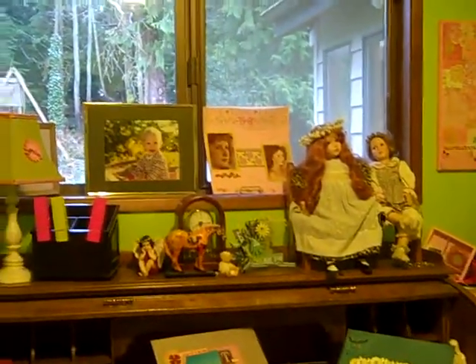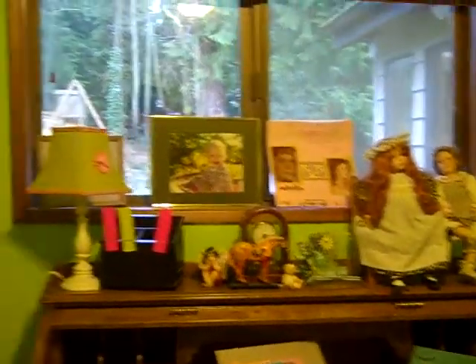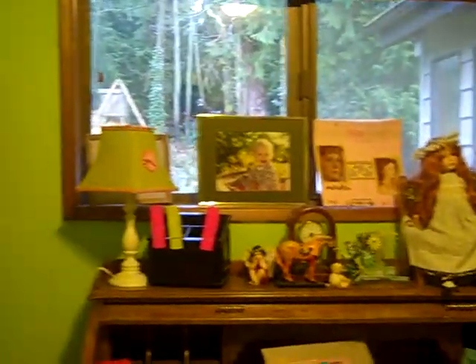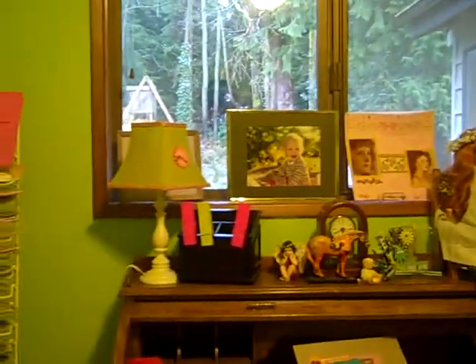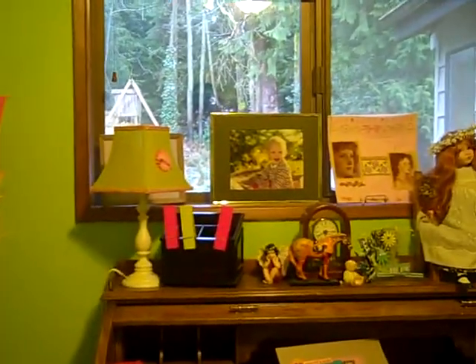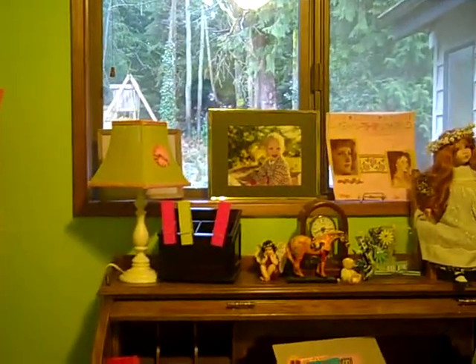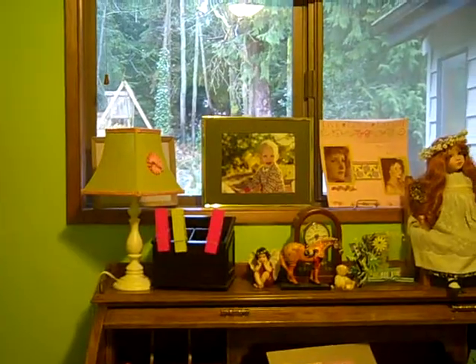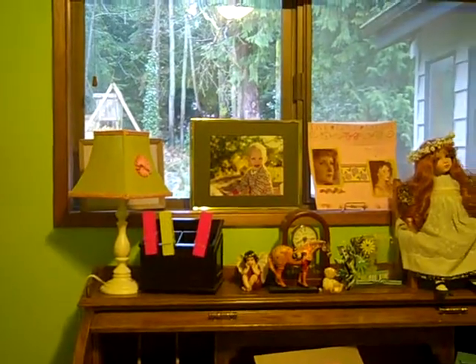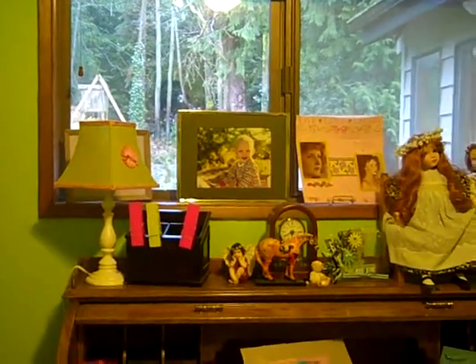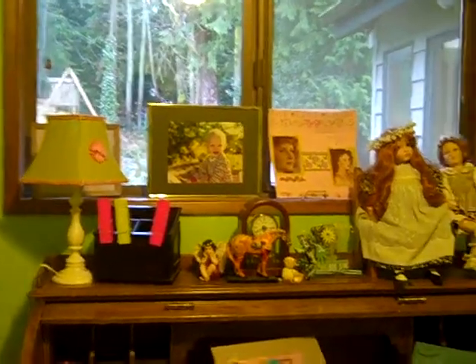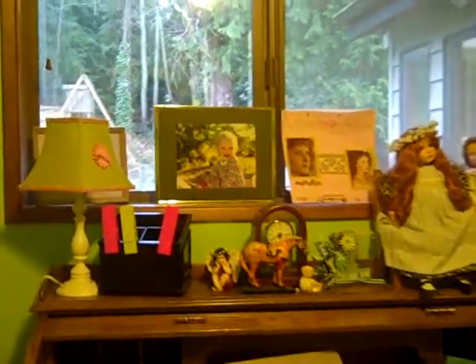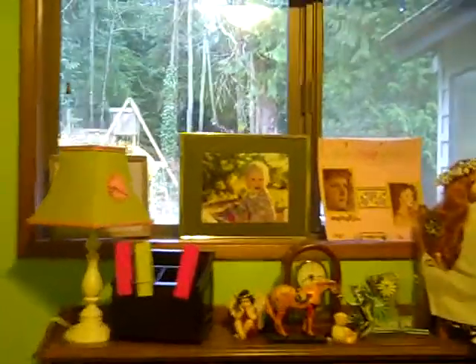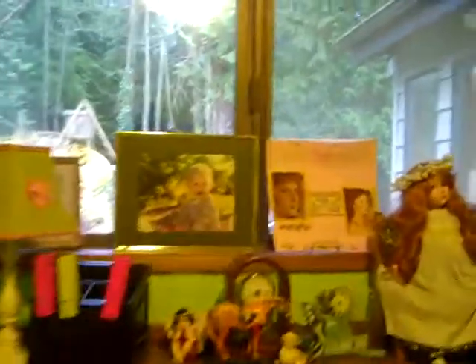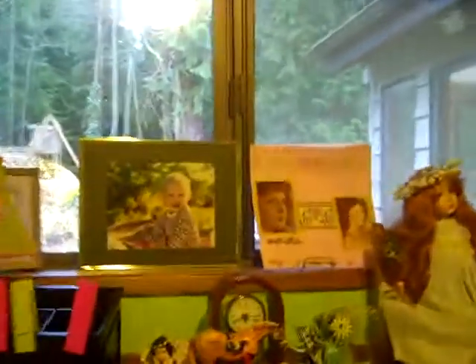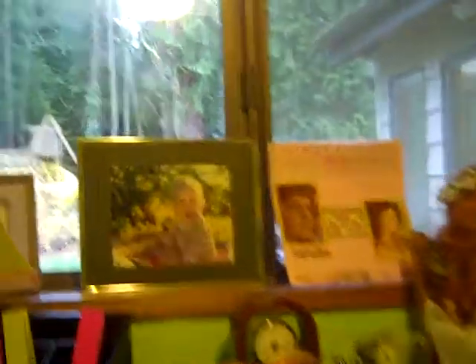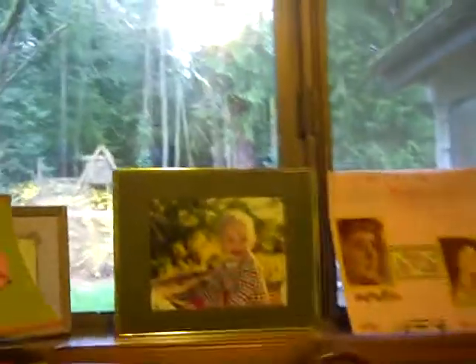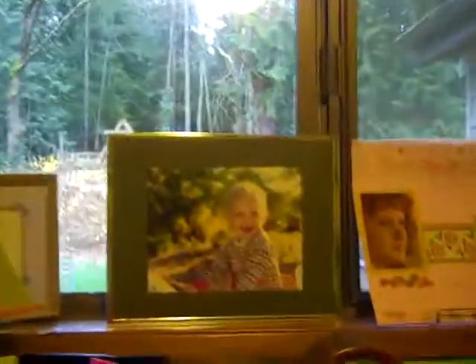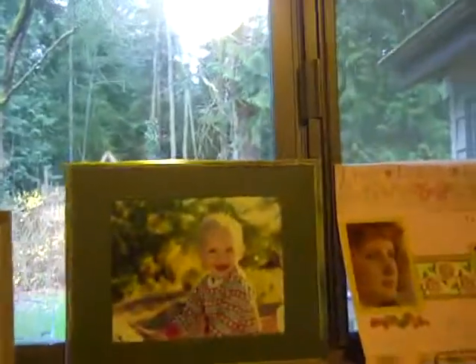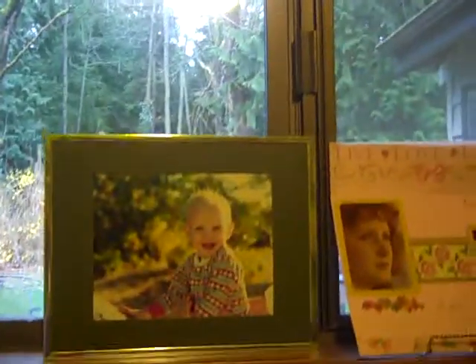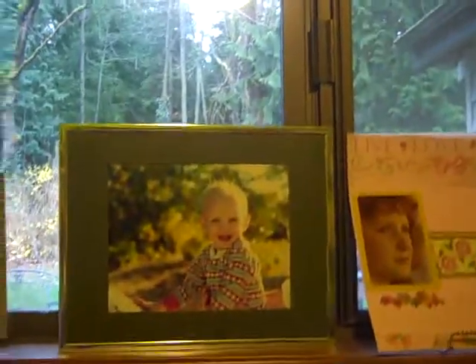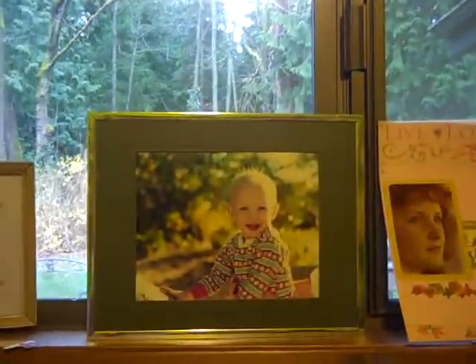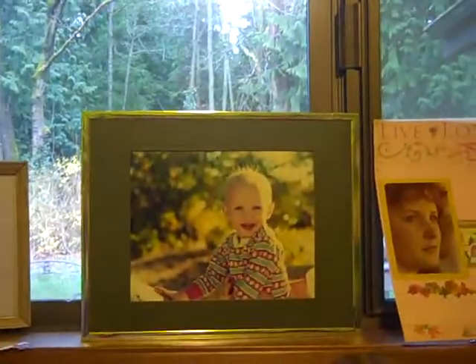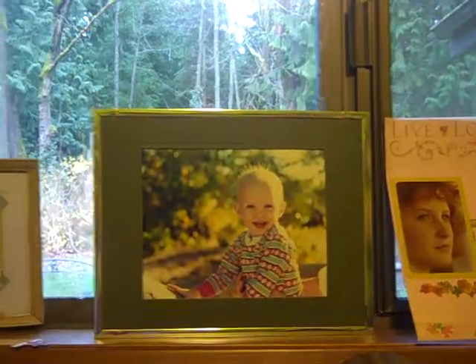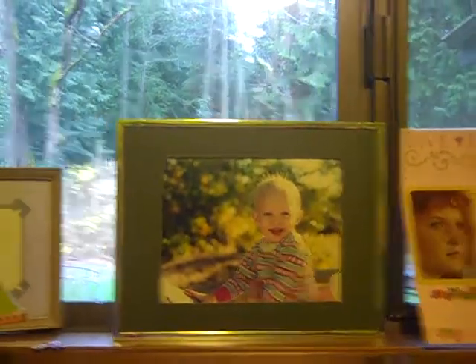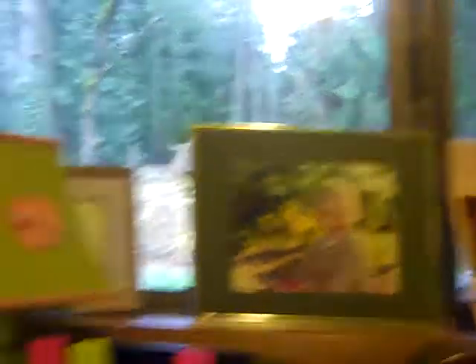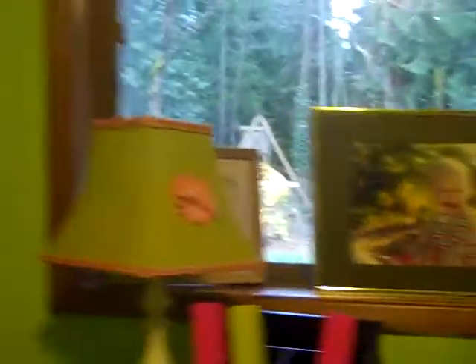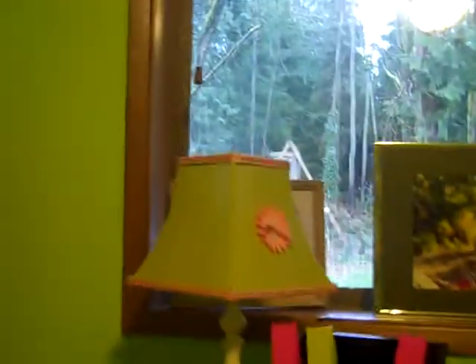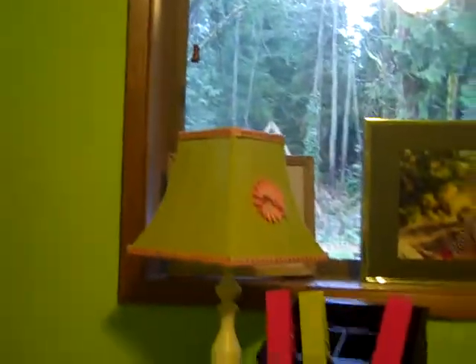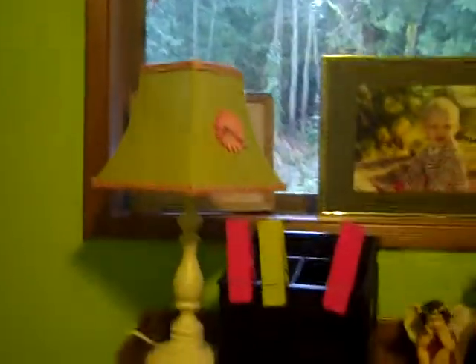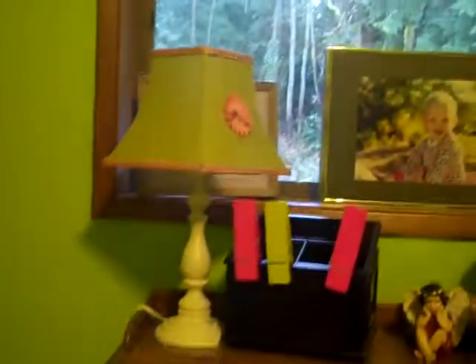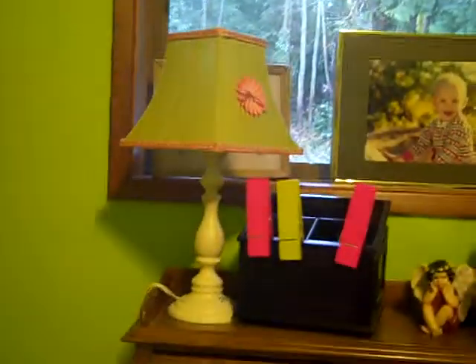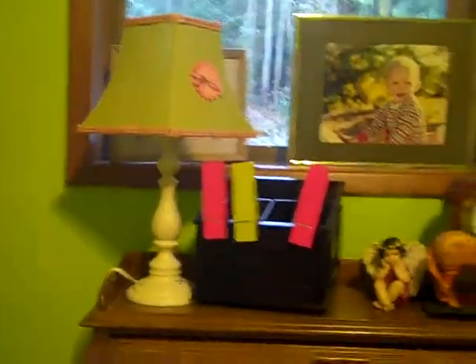Then we have my roll top desk, a couple of my layouts, and another one up there. A couple of my dolls and one of my favorite pictures of my daughter out there. So cute.